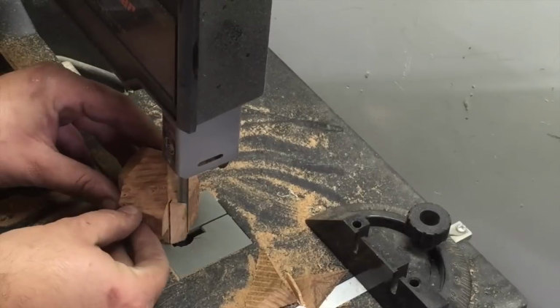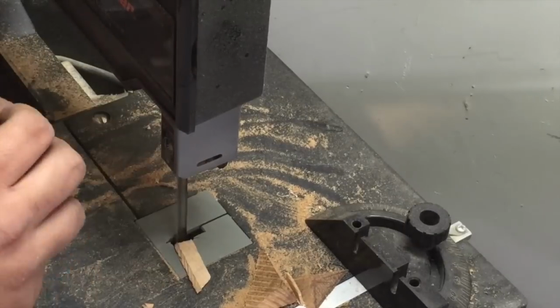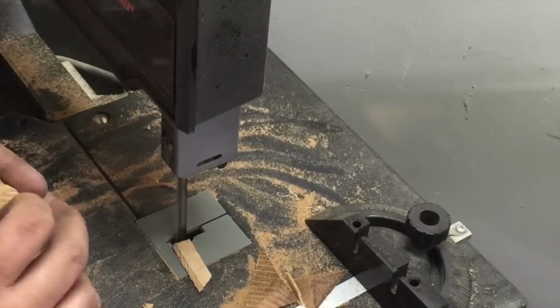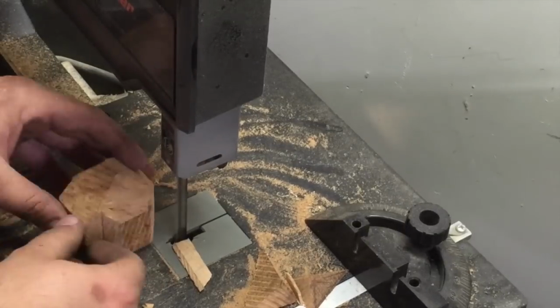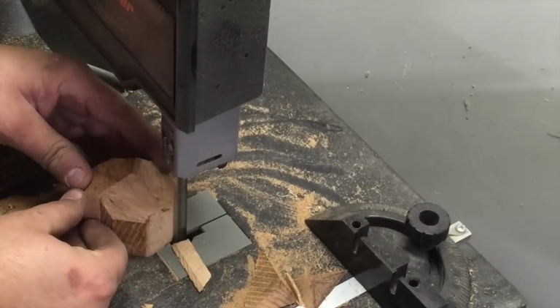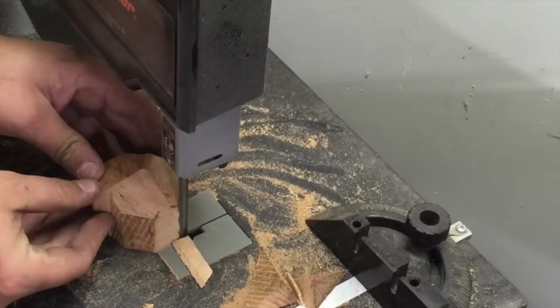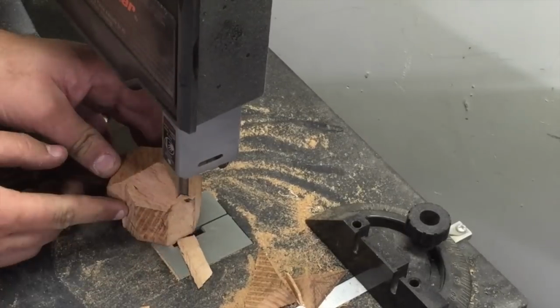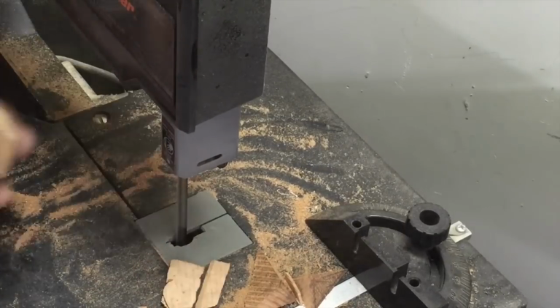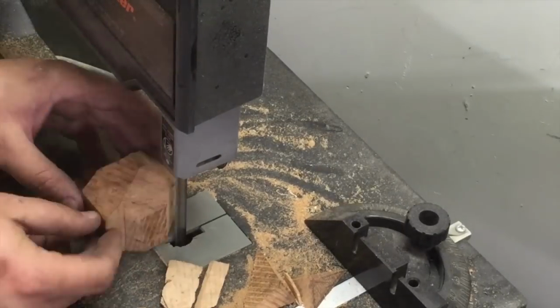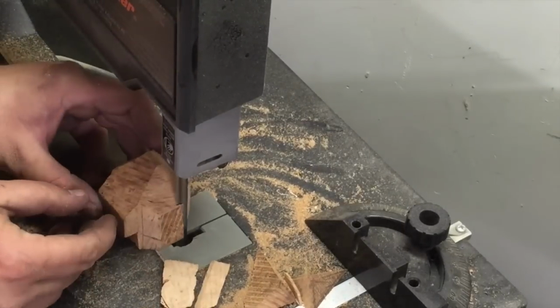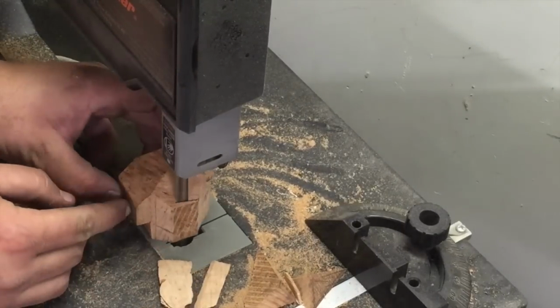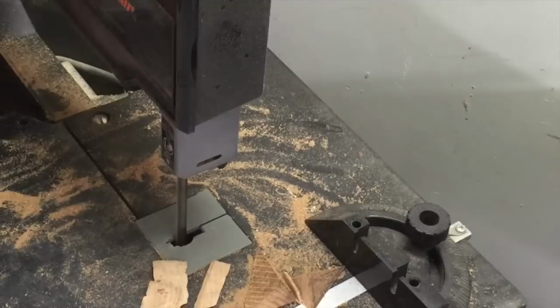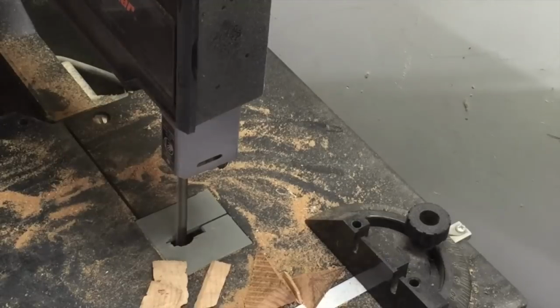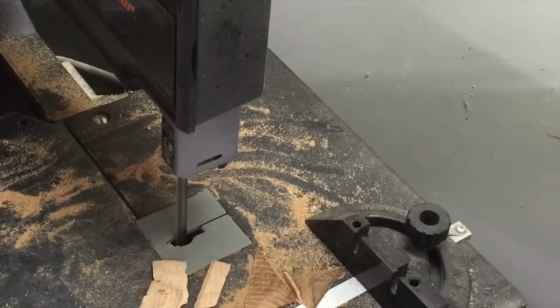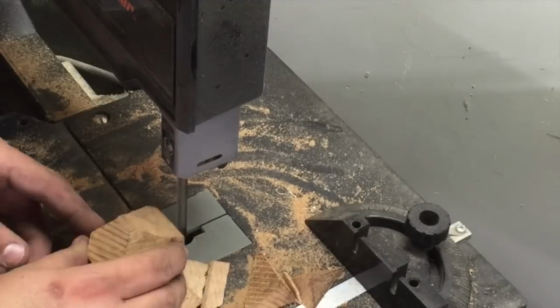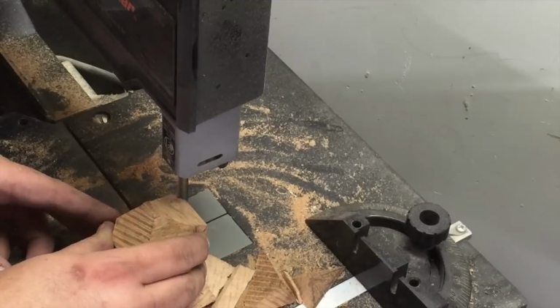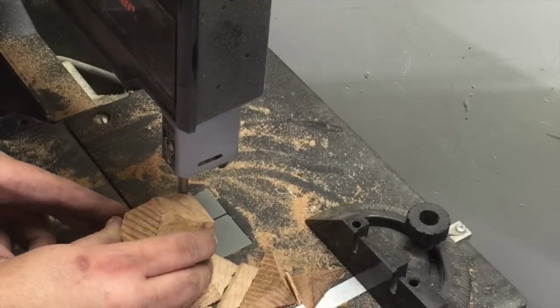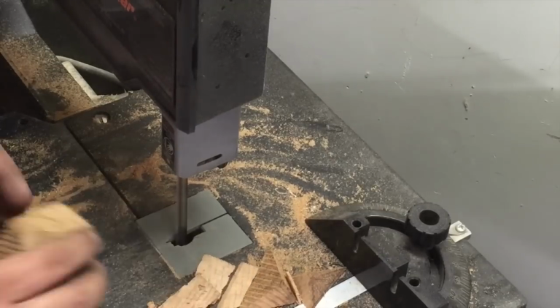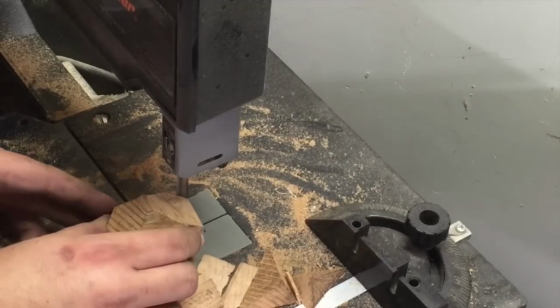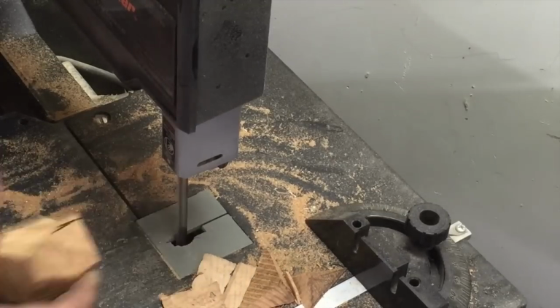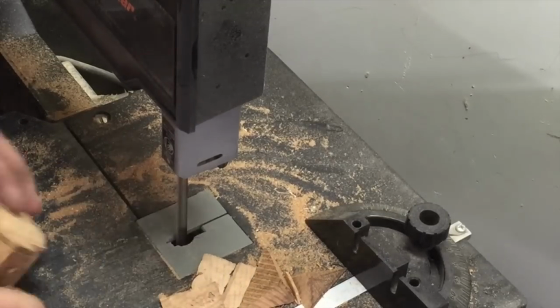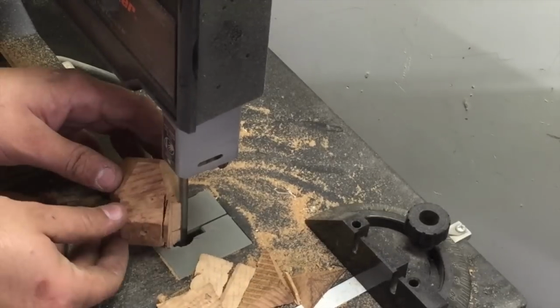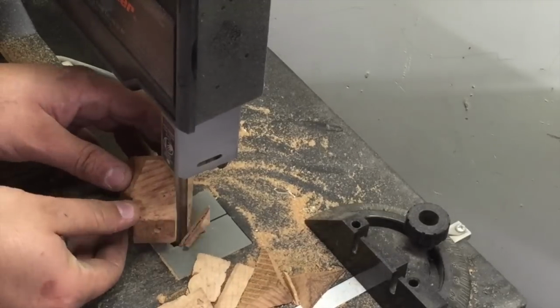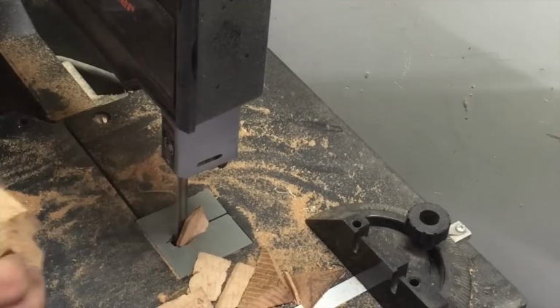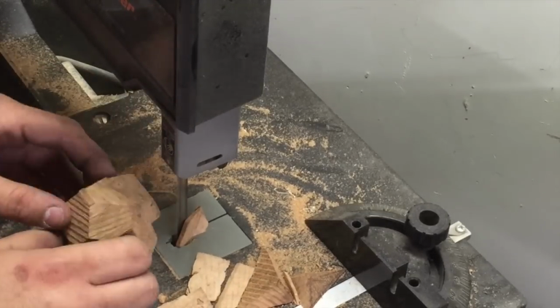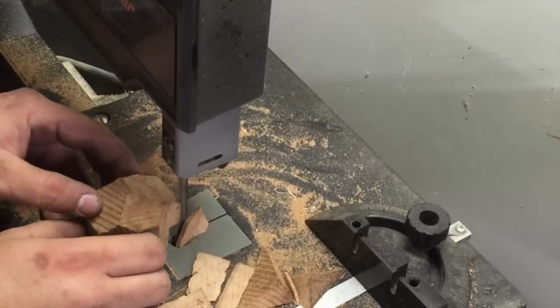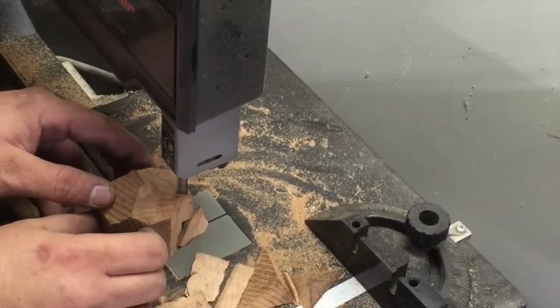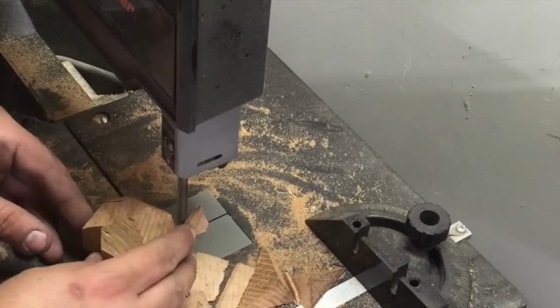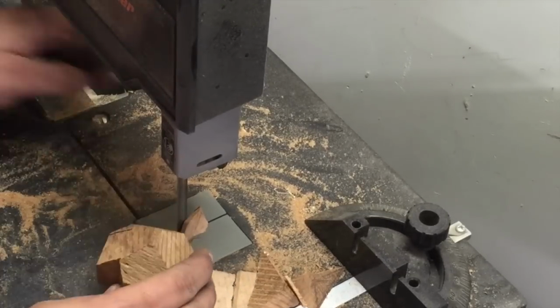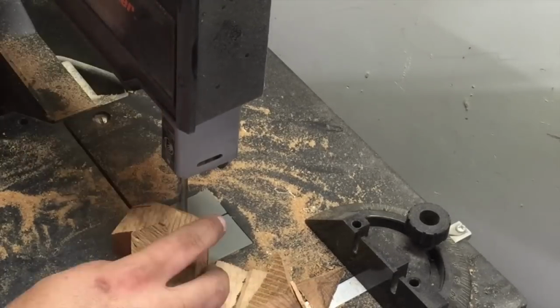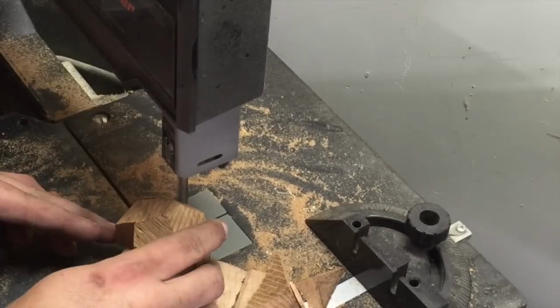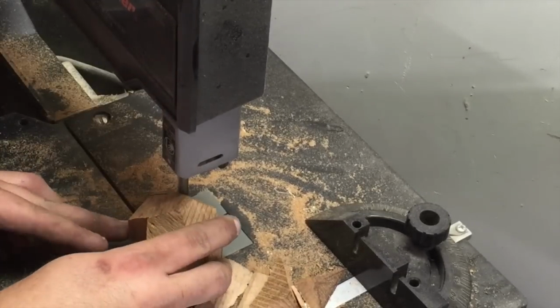The maple burl cuts really well. I was worried about running across all the different directions of grain and it being difficult, but it has been a beautiful piece of wood to work with.